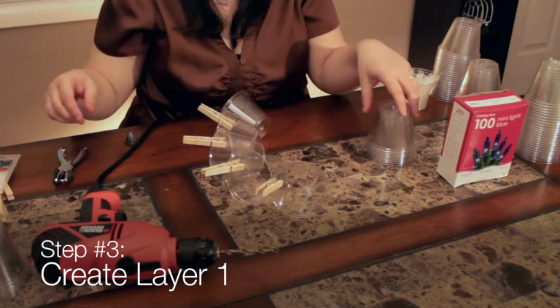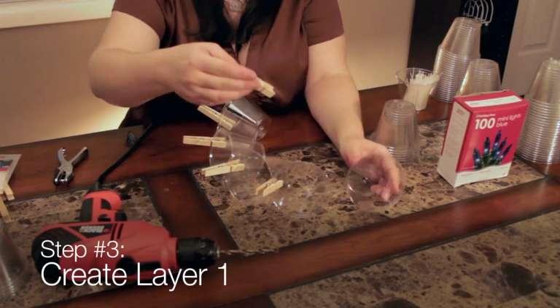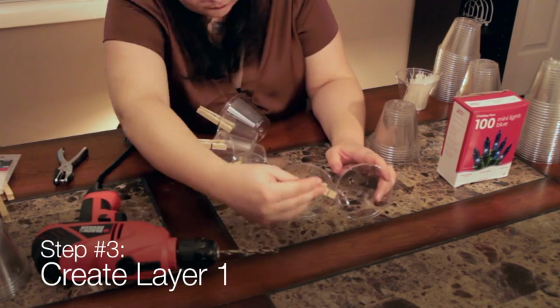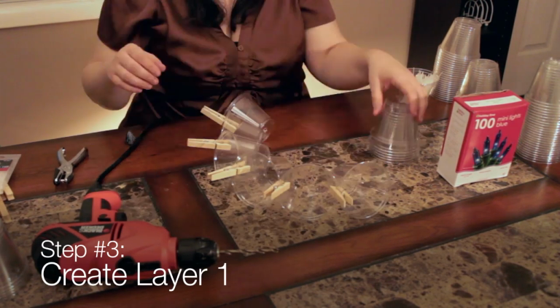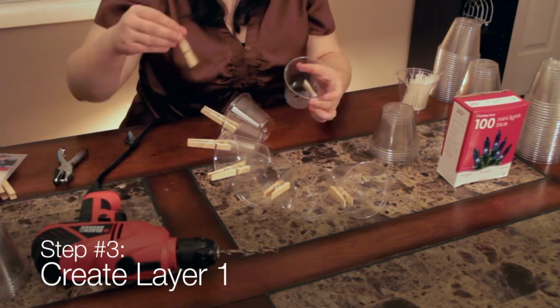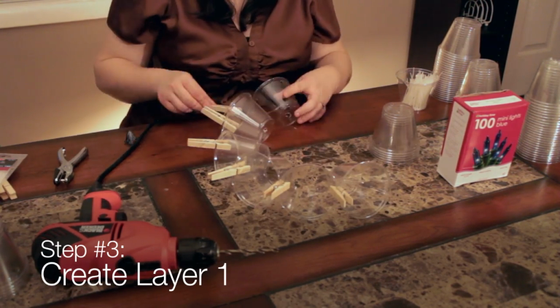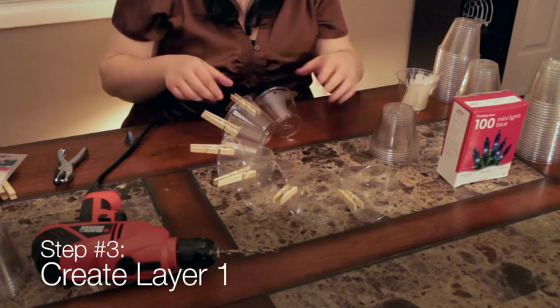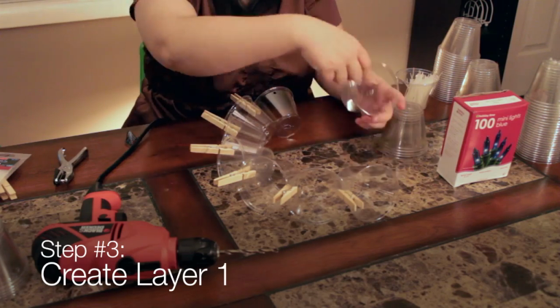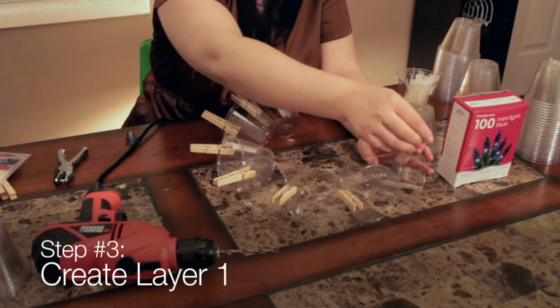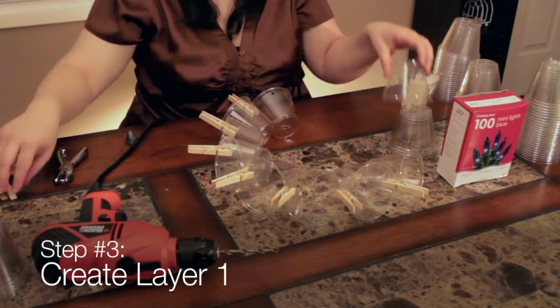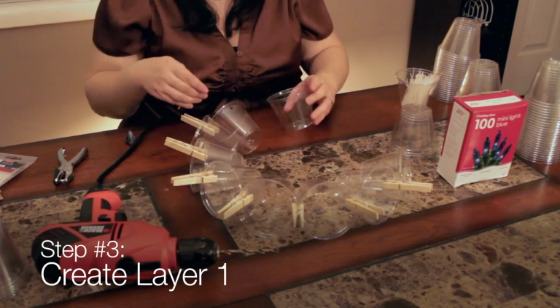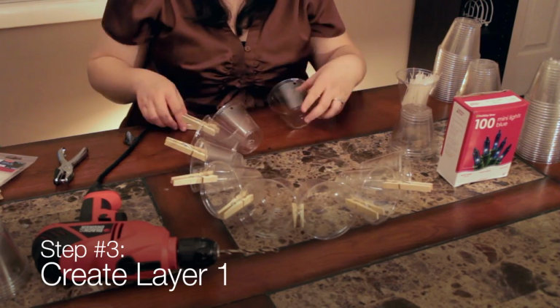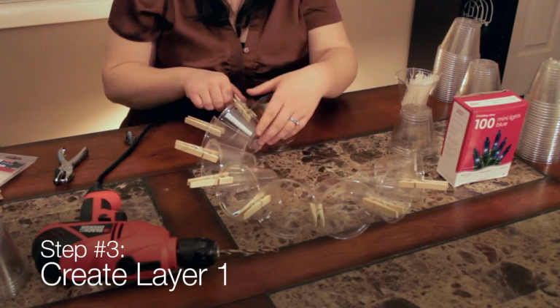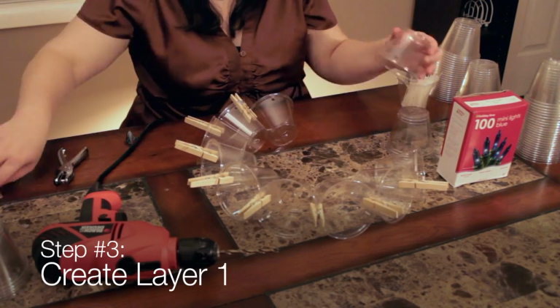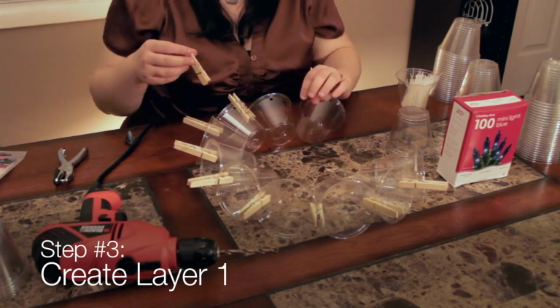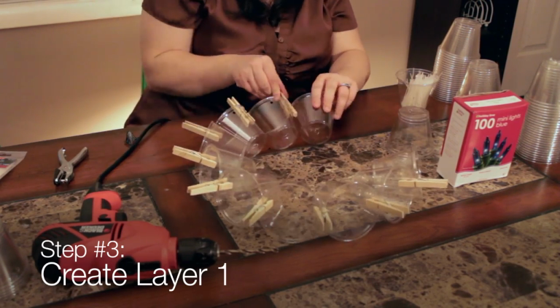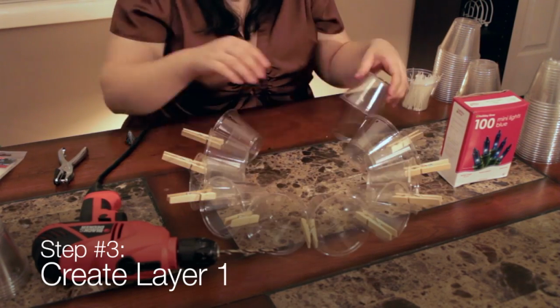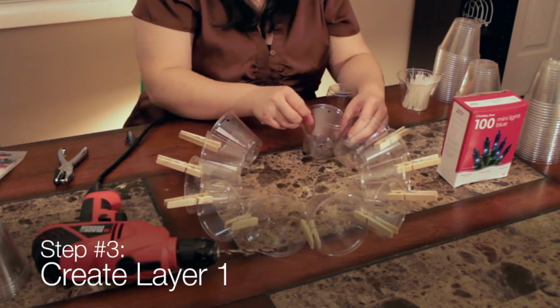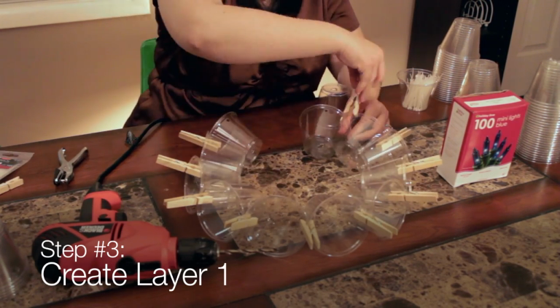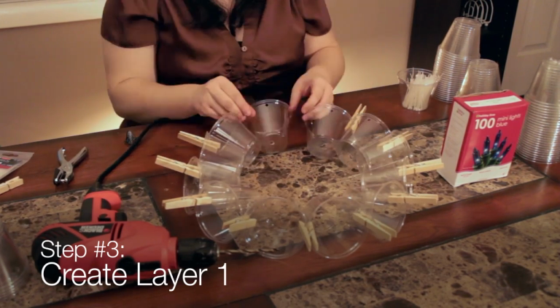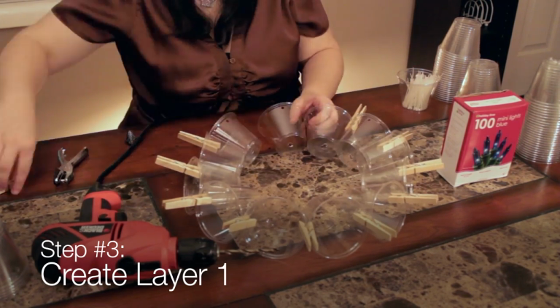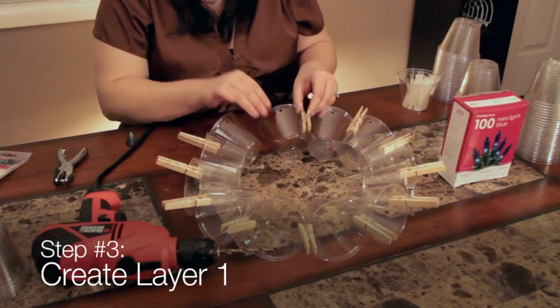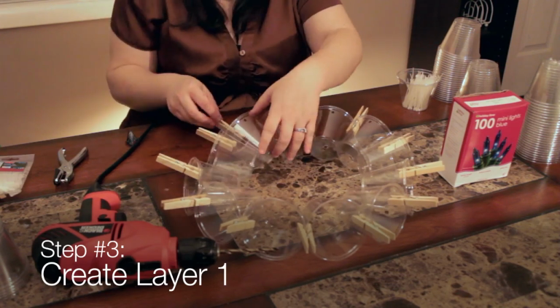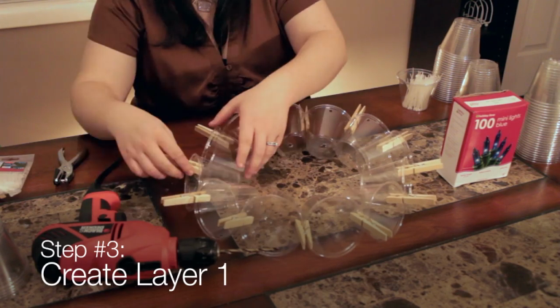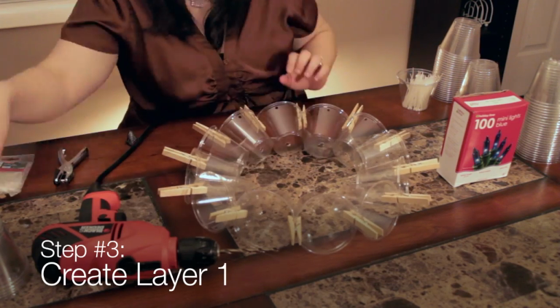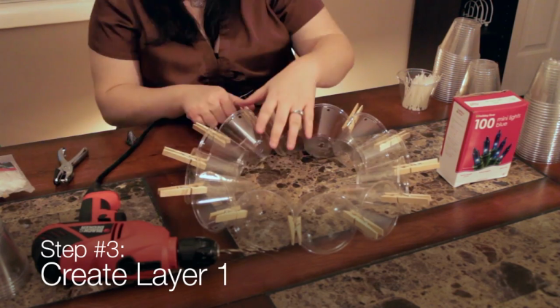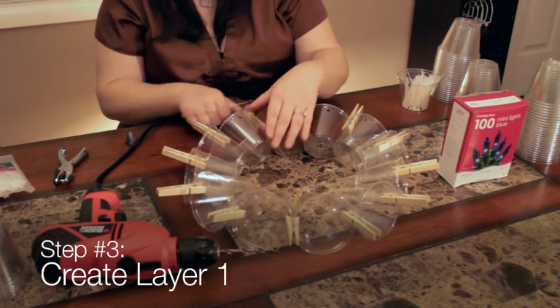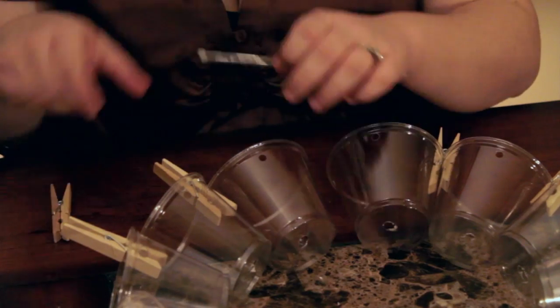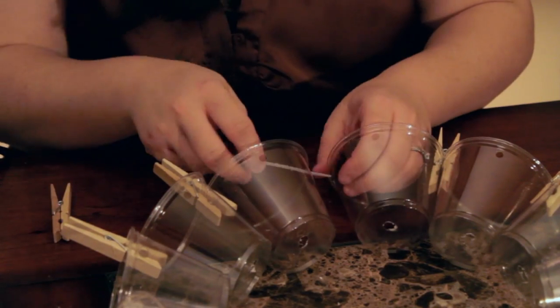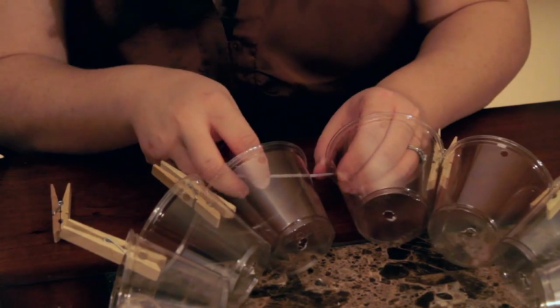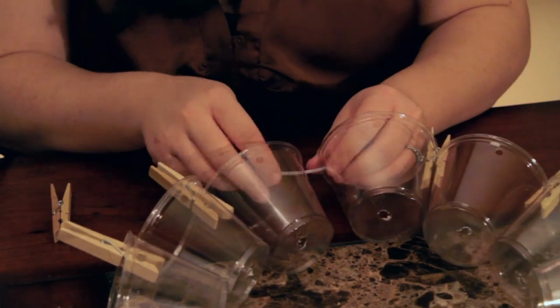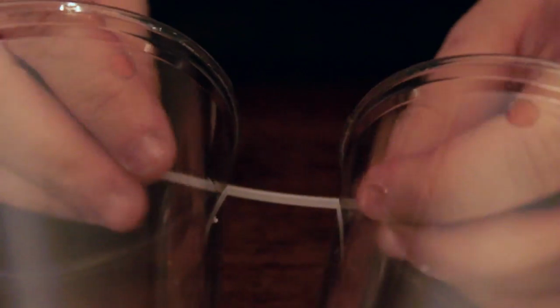Step 3 is creating layer 1. Arrange 12 cups in a circle with the opening of the cups facing out. Use the clothespins to hold them in place until you have the holes in the sides of the cup matched up and the ring of cups is flat. Now use the zip ties to attach the cups to each other.